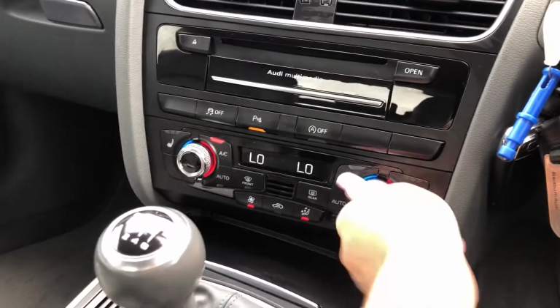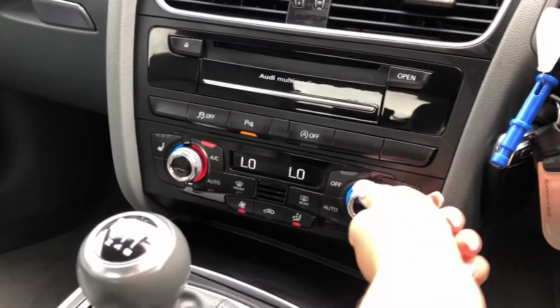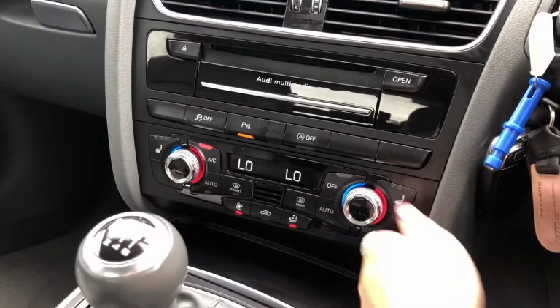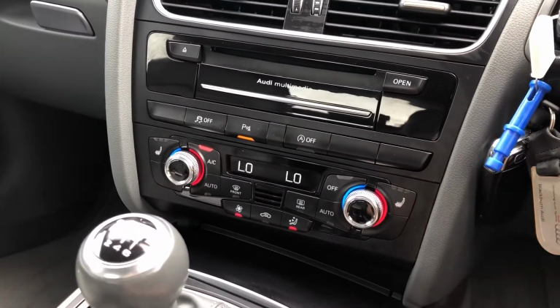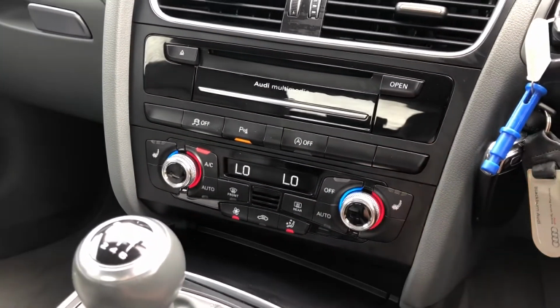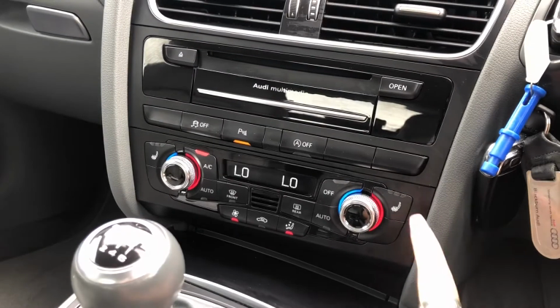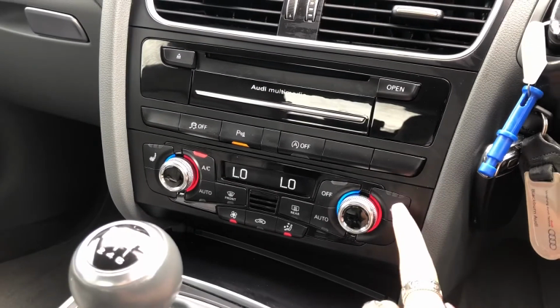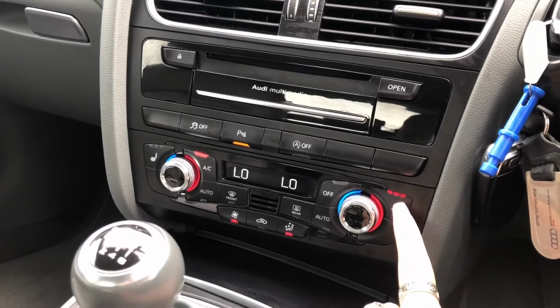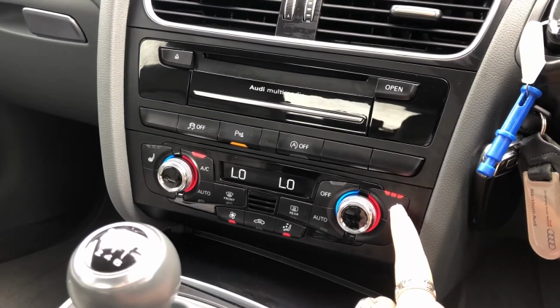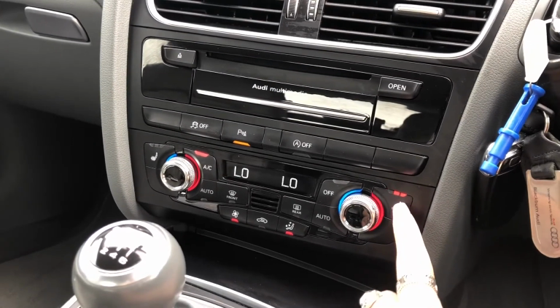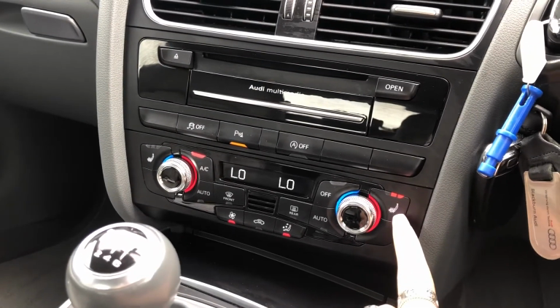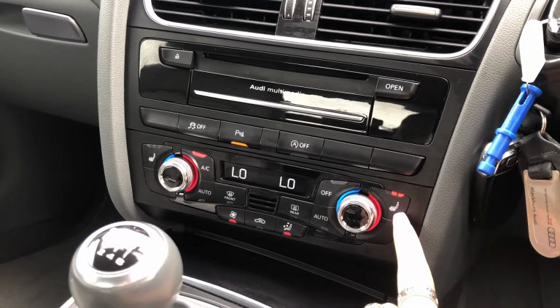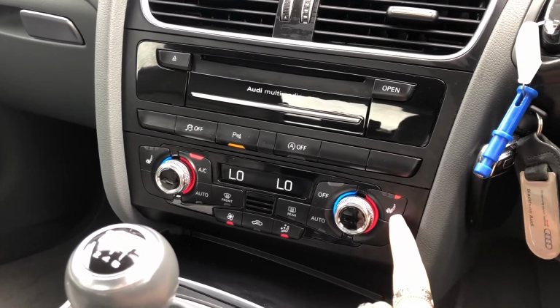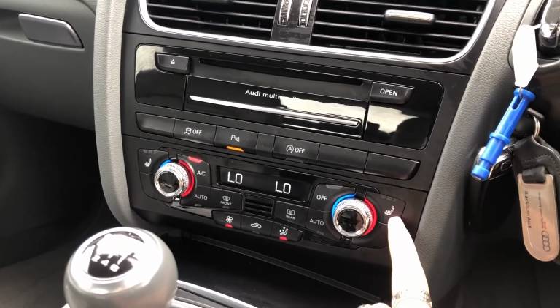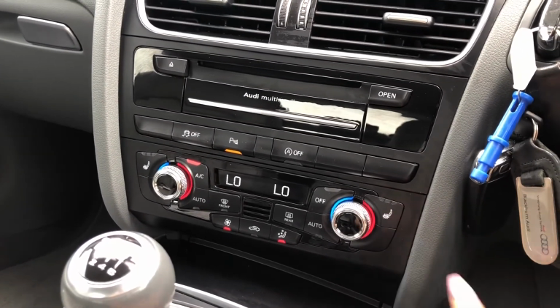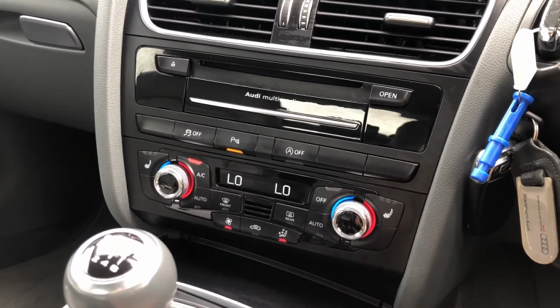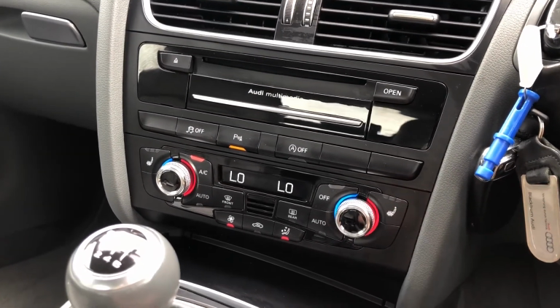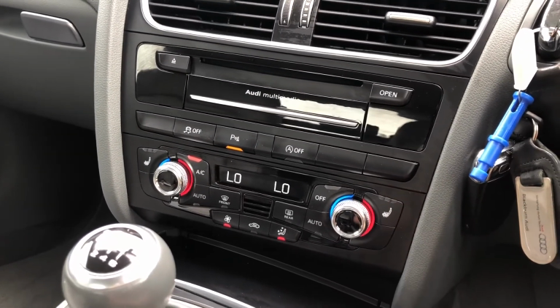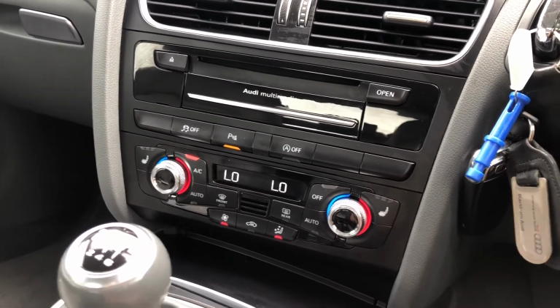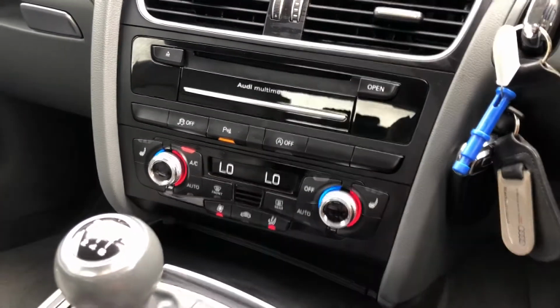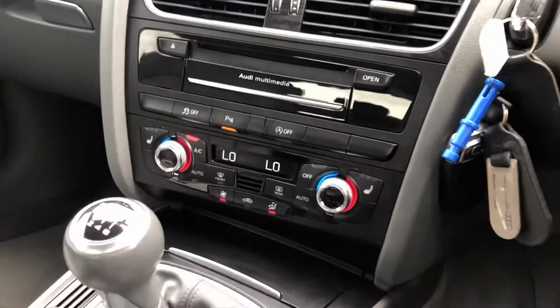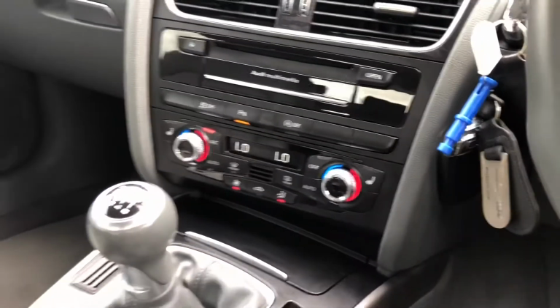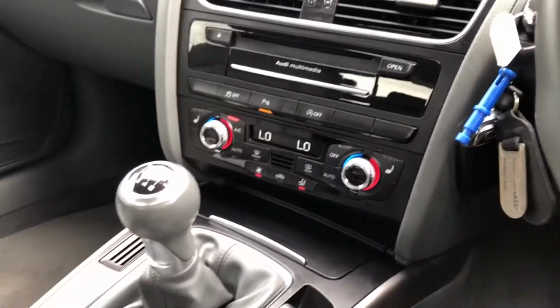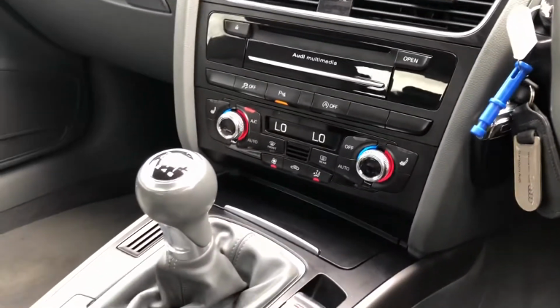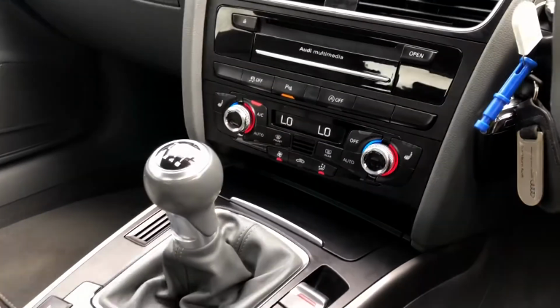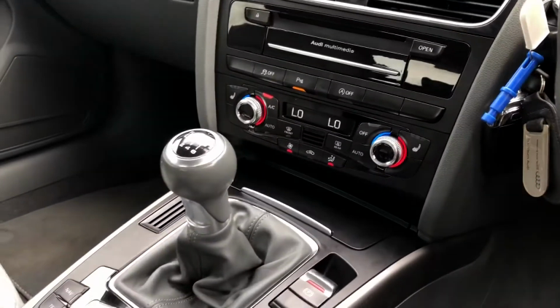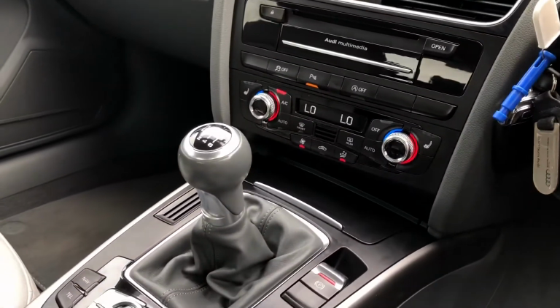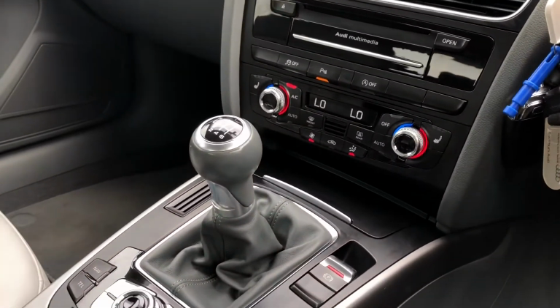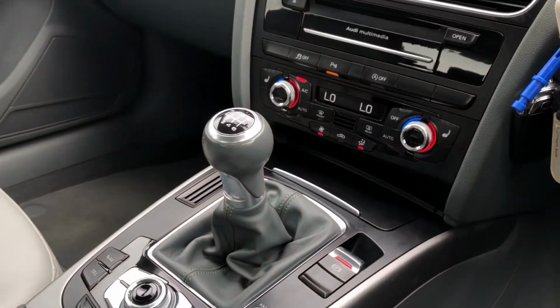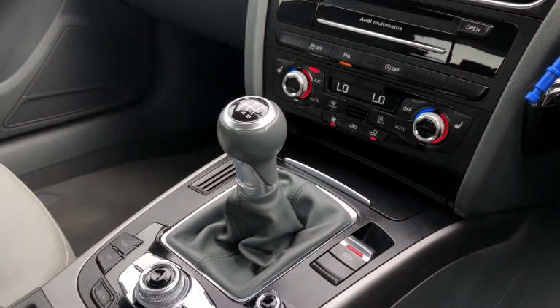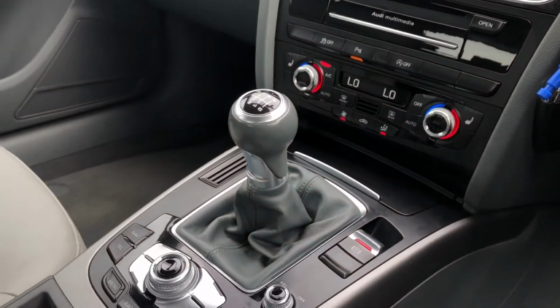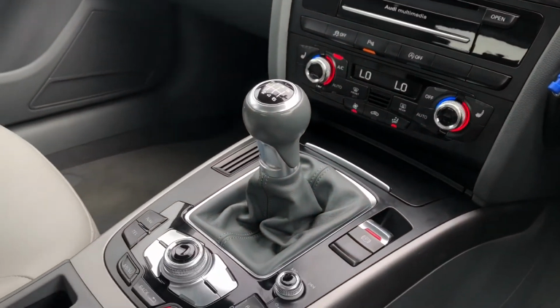We also have the dual zone electronic climate control, so there's no argument over the temperature in this car, as well as heated seats — just another added luxury for those winter months.